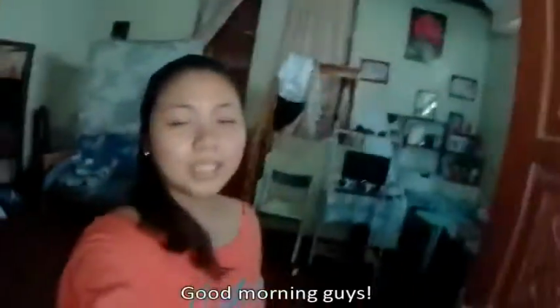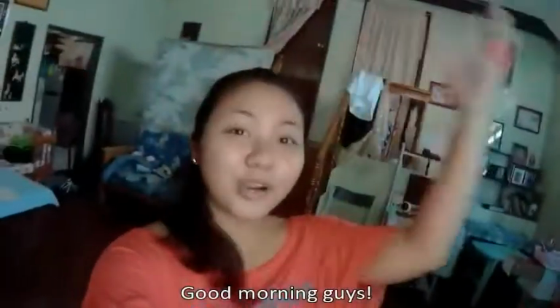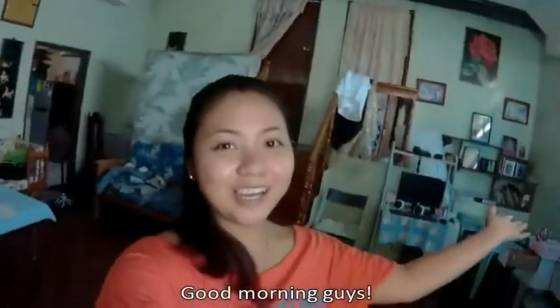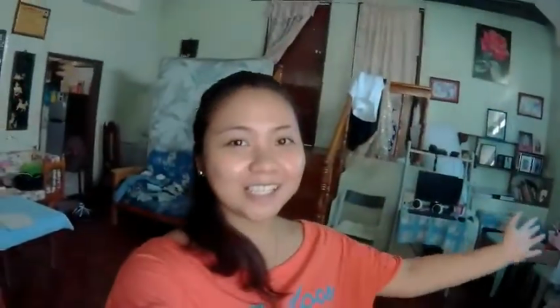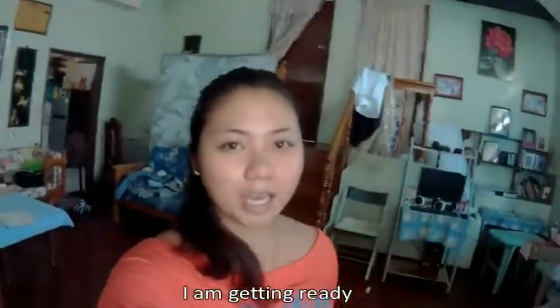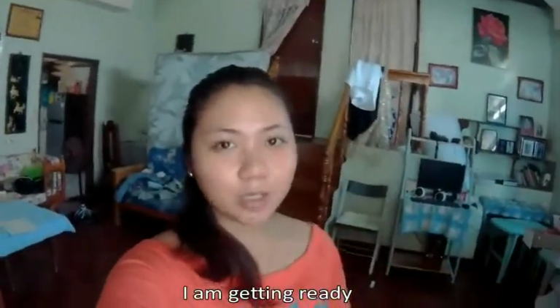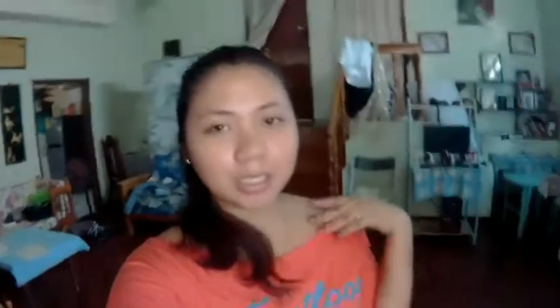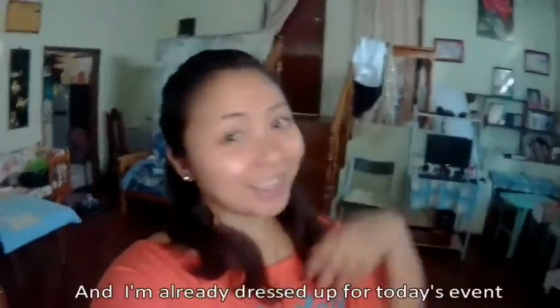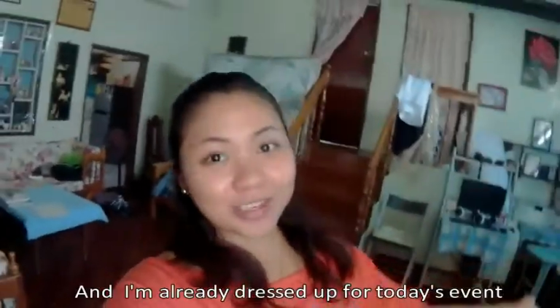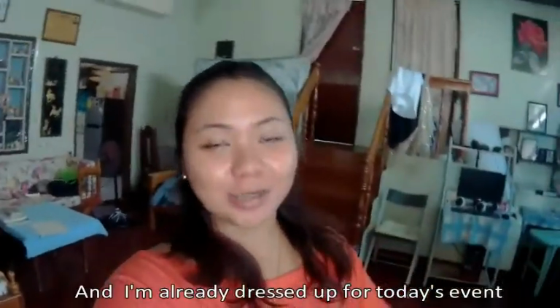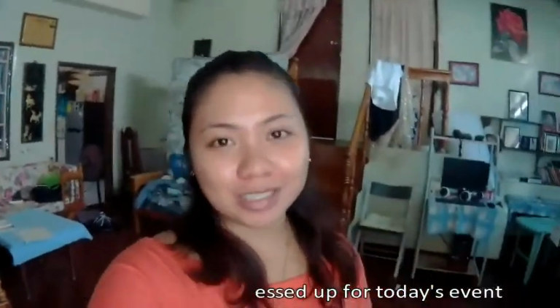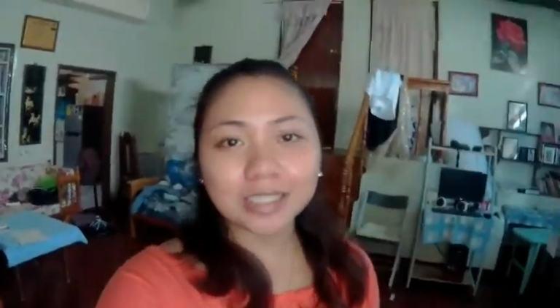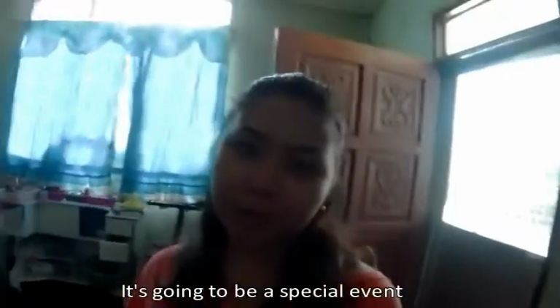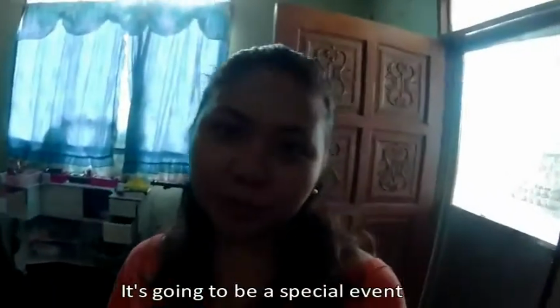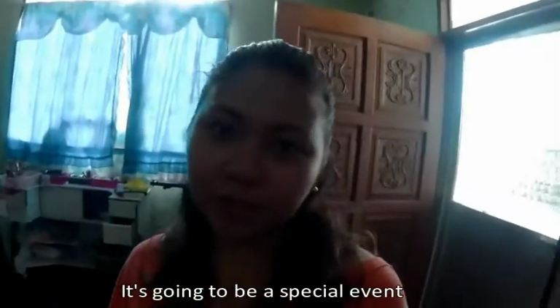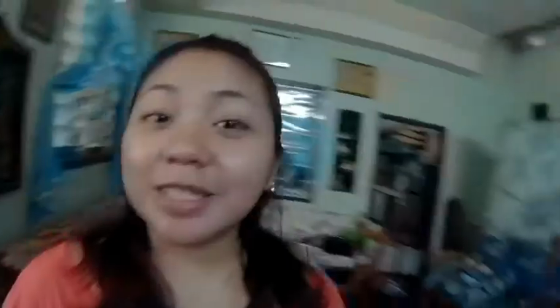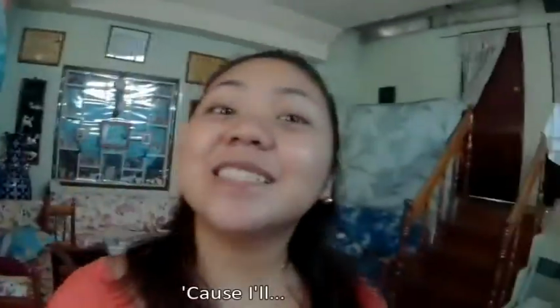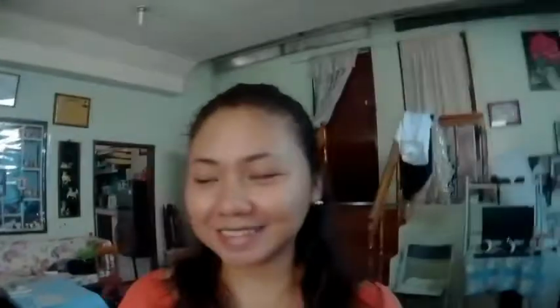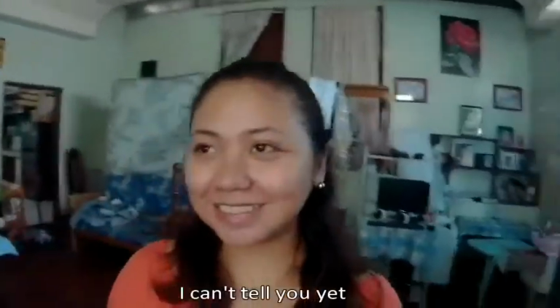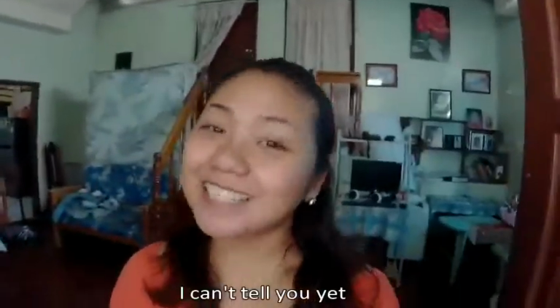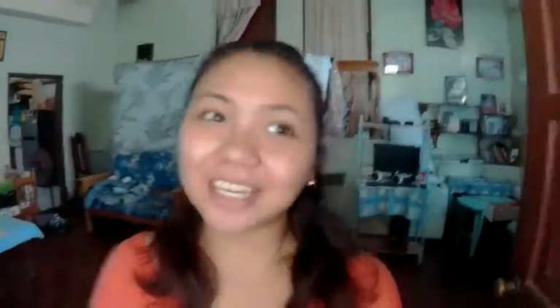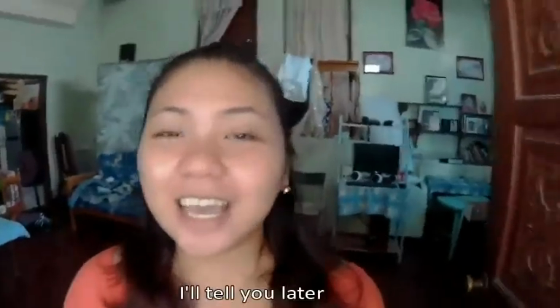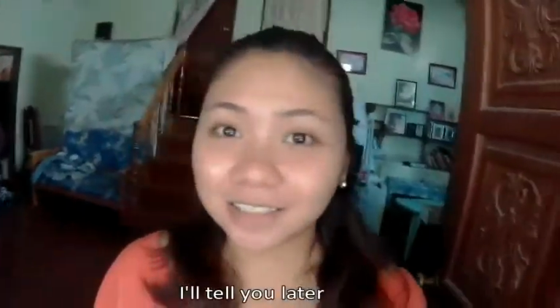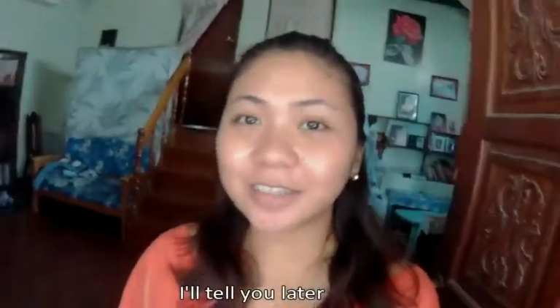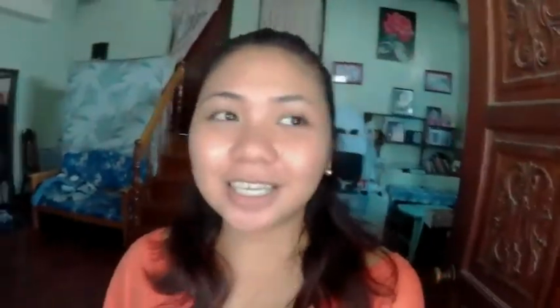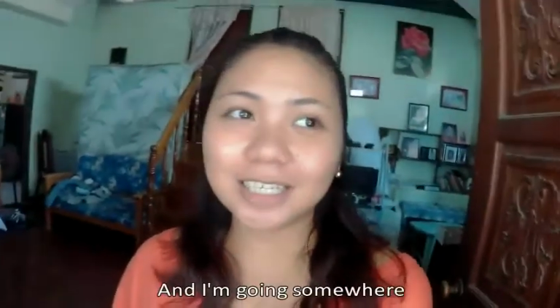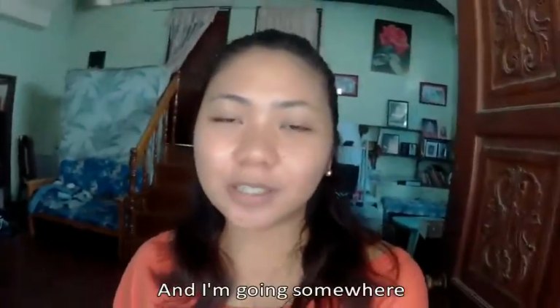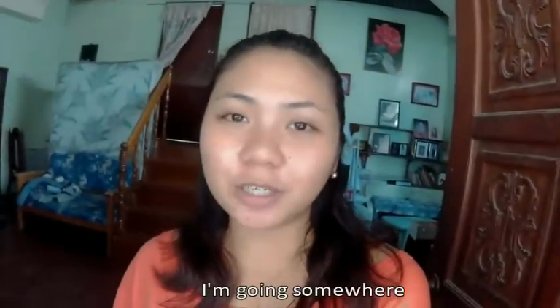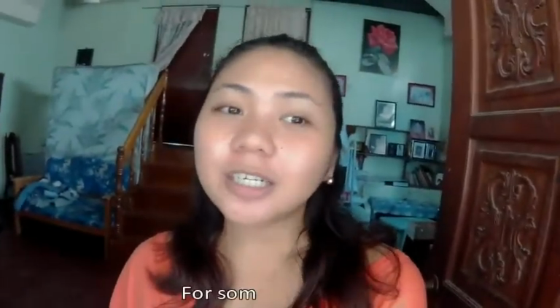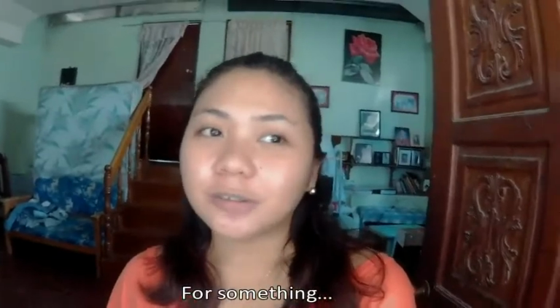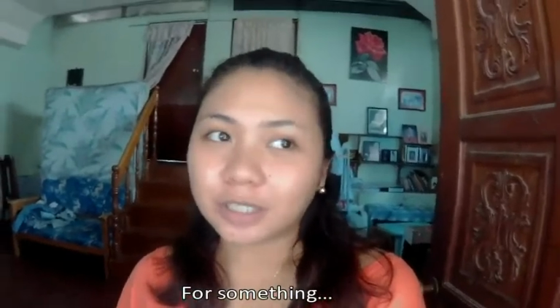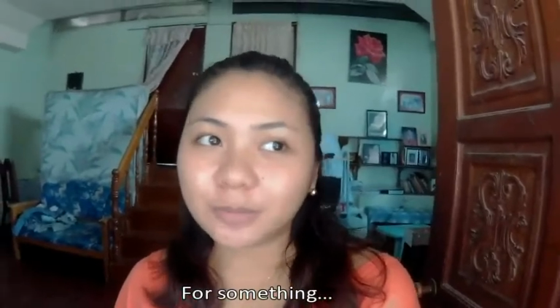Good morning guys! I am getting ready and I'm already dressed up for today's event. It's going to be a special event because I can't tell you yet. I'll tell you later and I'm going somewhere for something.